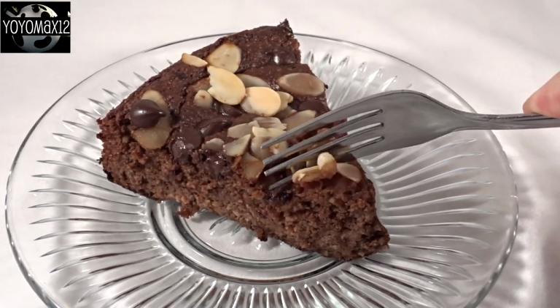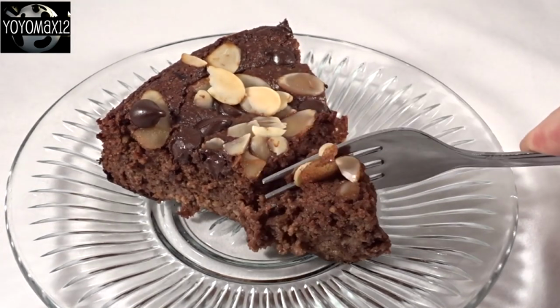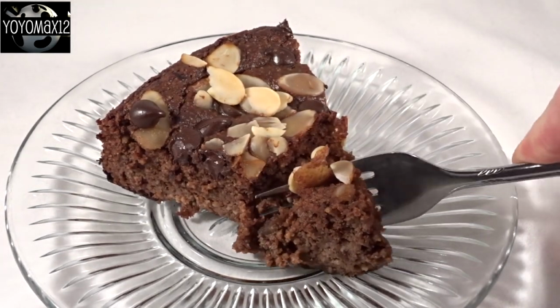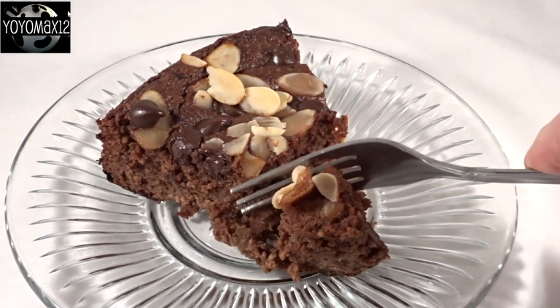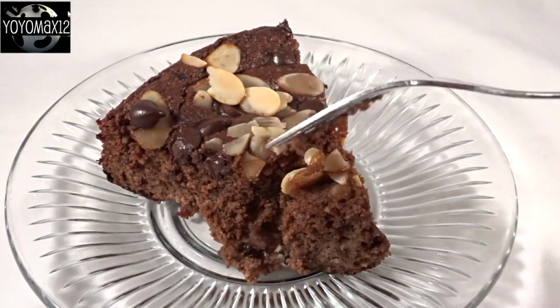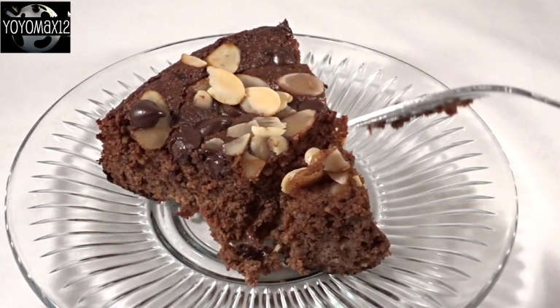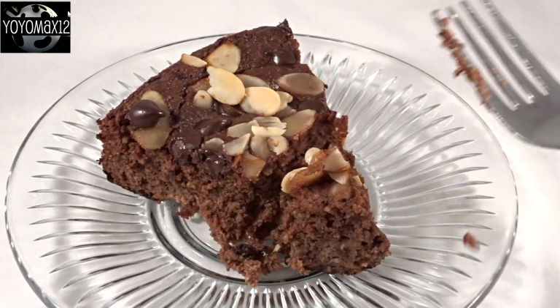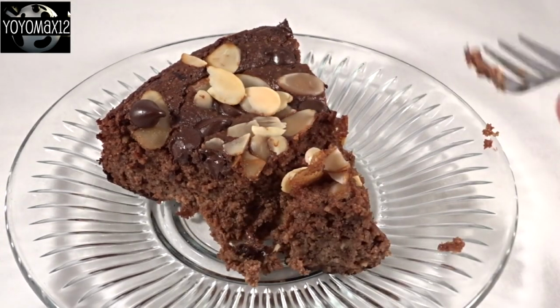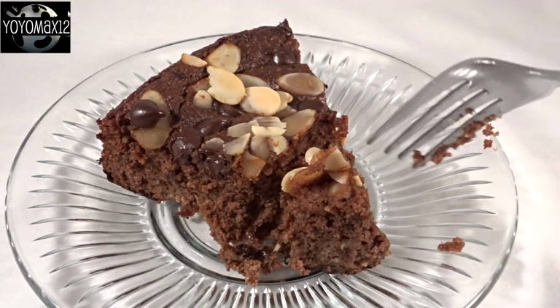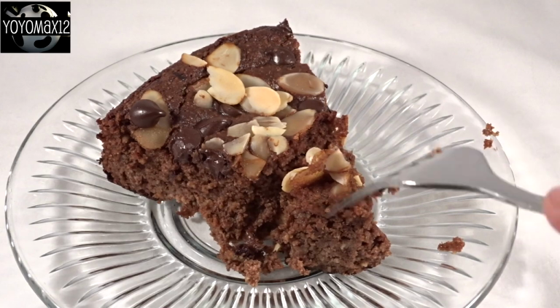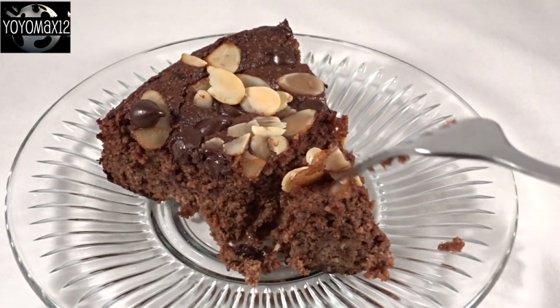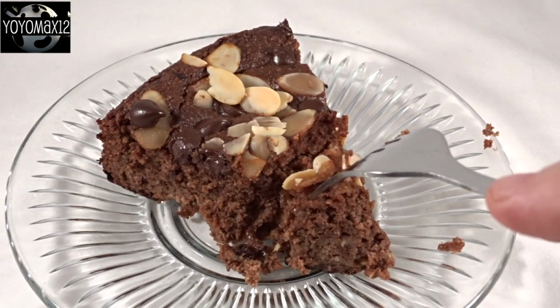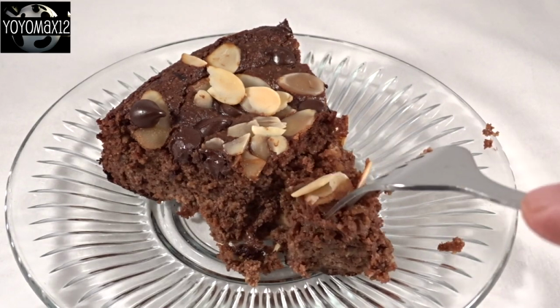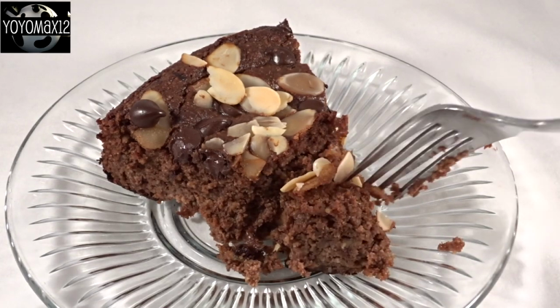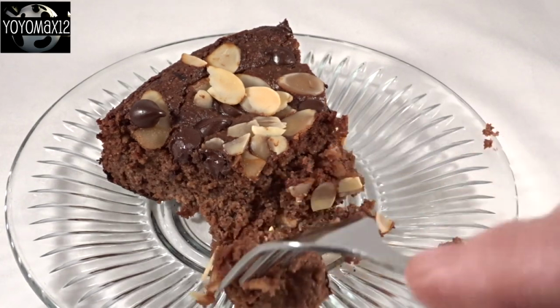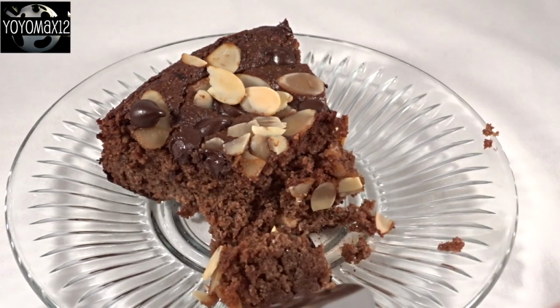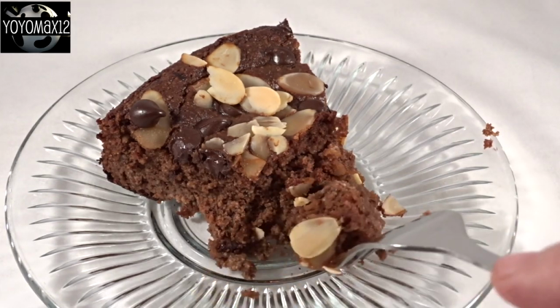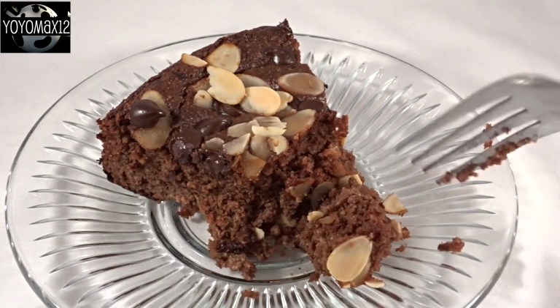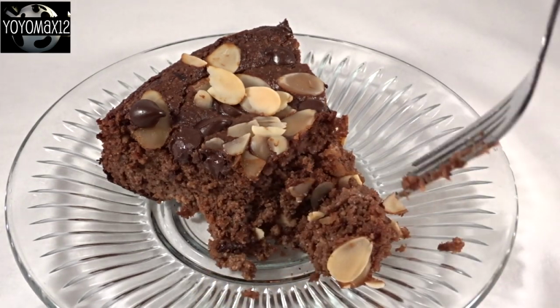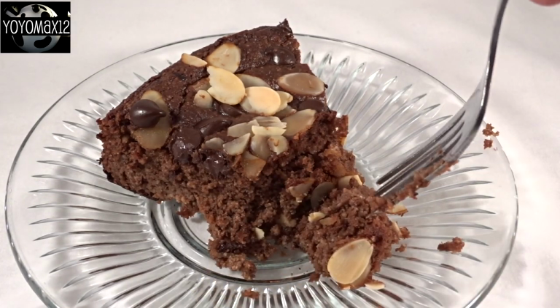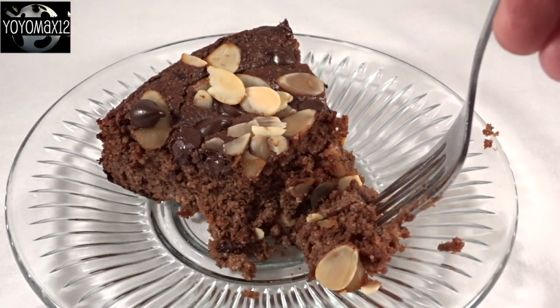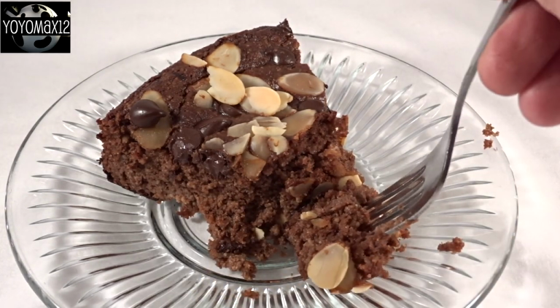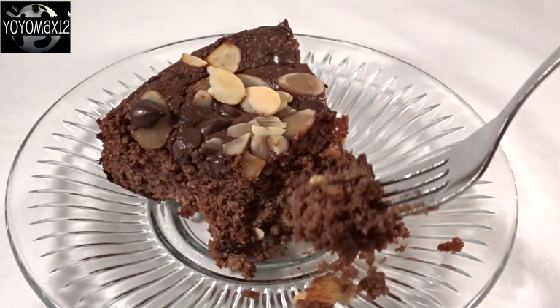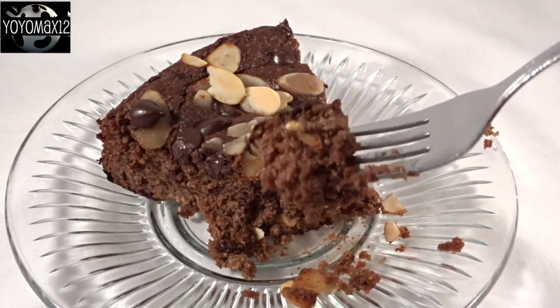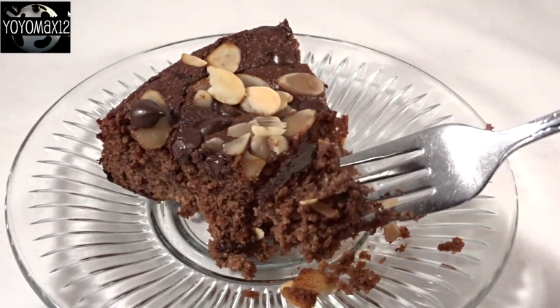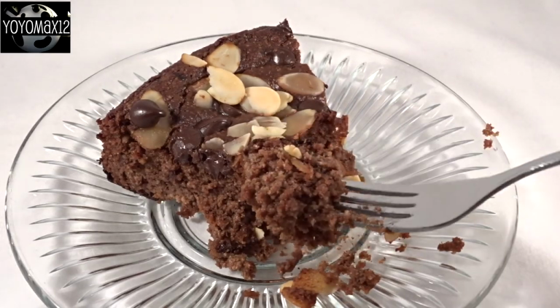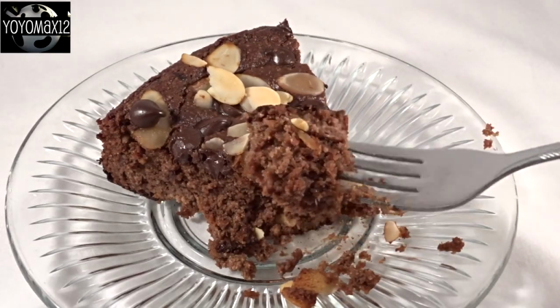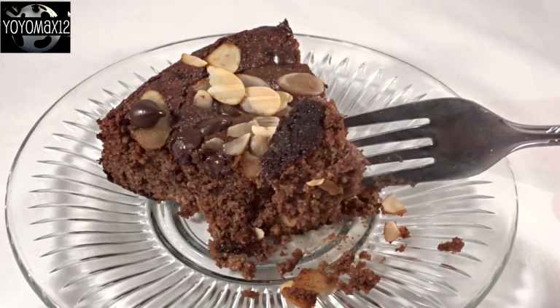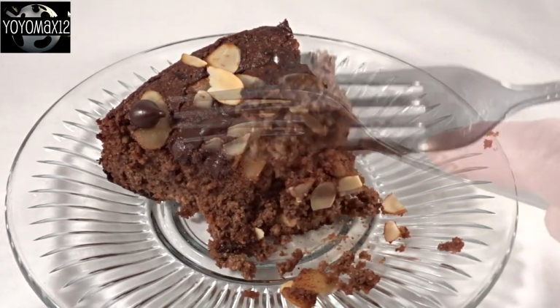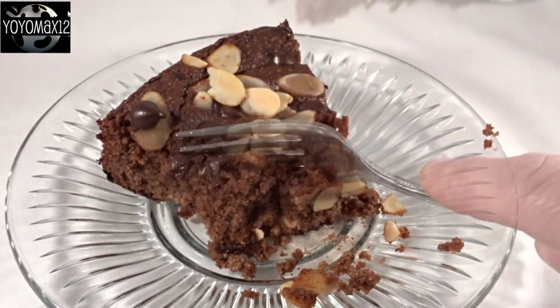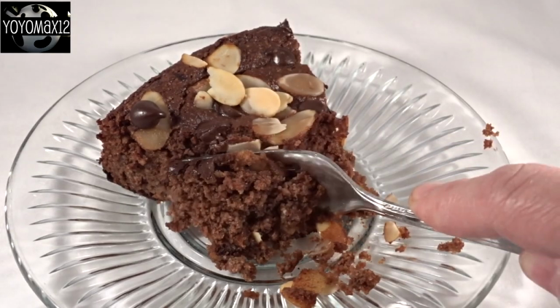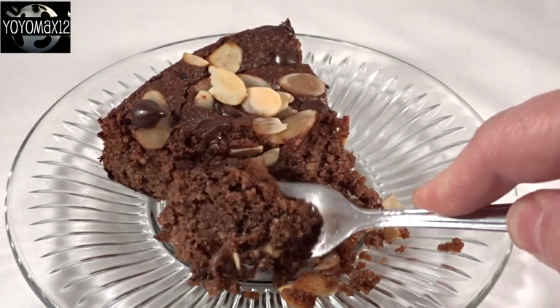Here's a piece that I removed after it was cooled and taken out of the pan — I just wanted to show you the texture of it. As you can see, it's quite crumbly. It's nothing like cheesecake at all and really nothing like regular chocolate cake — it's something in between.